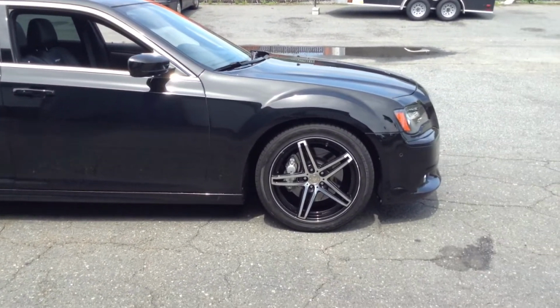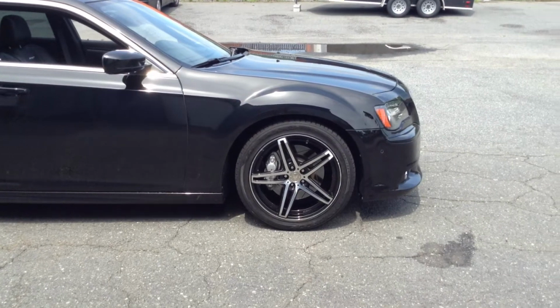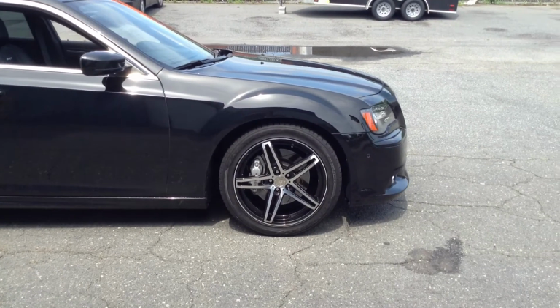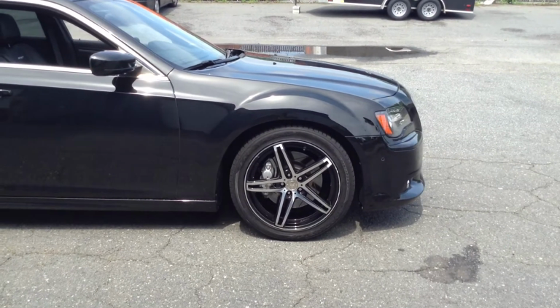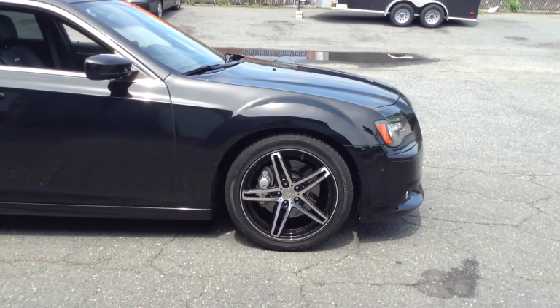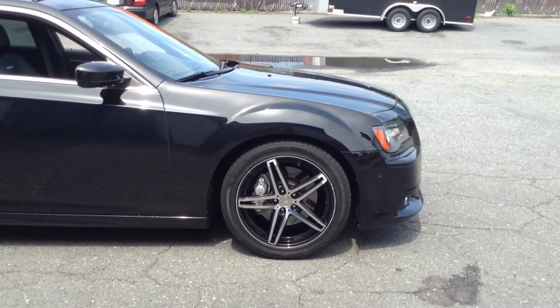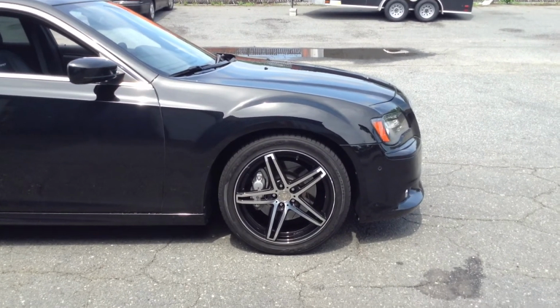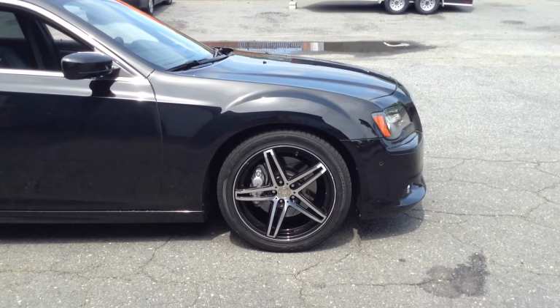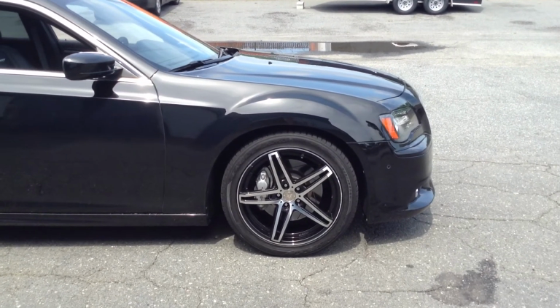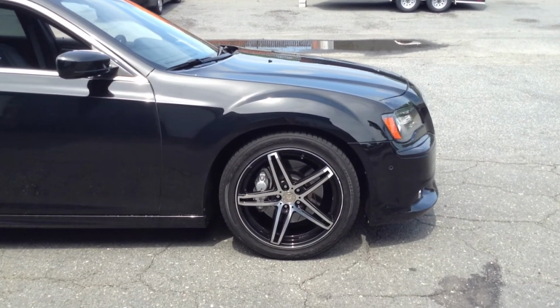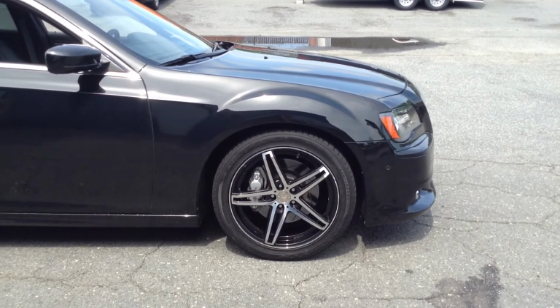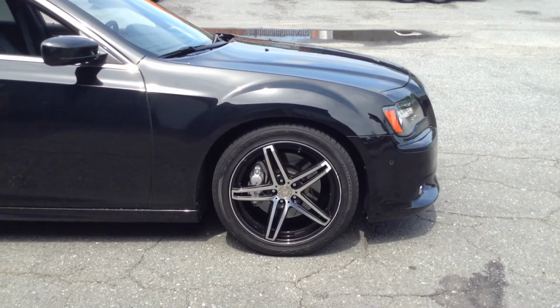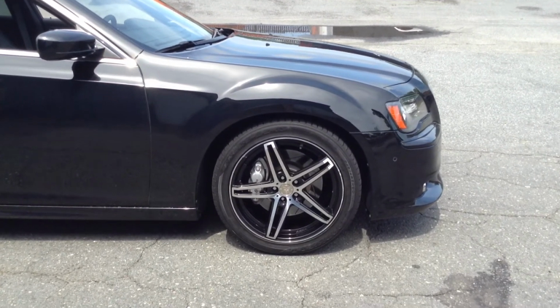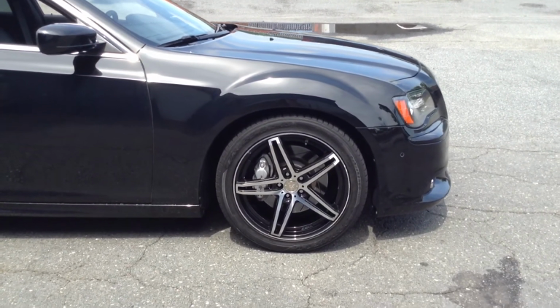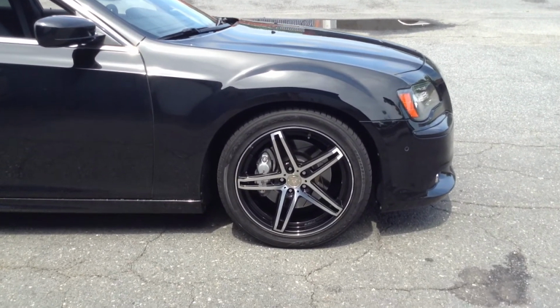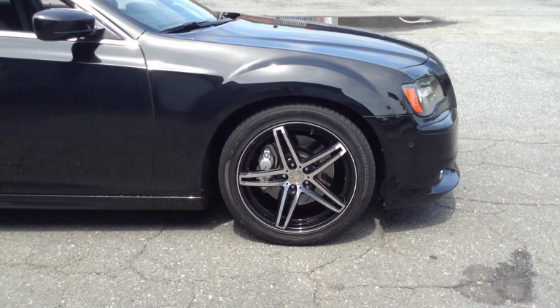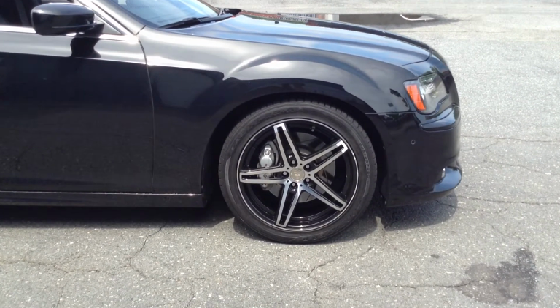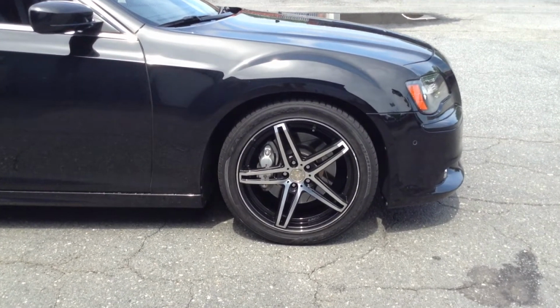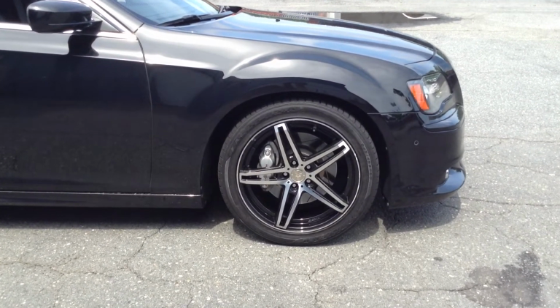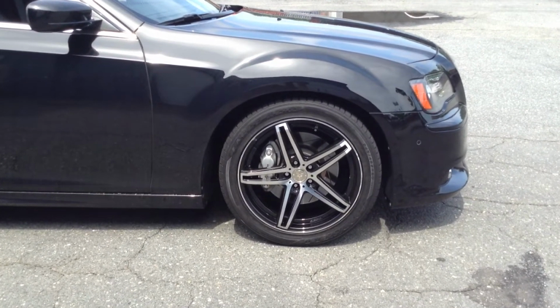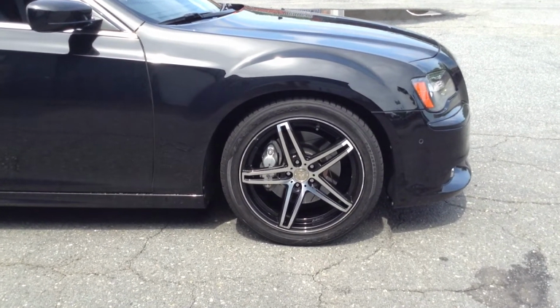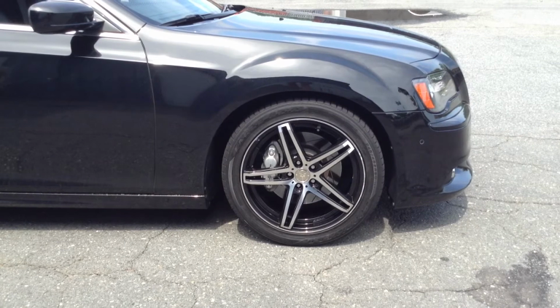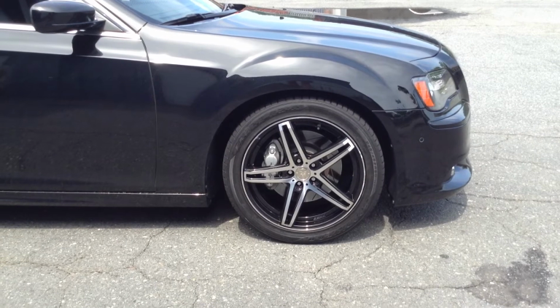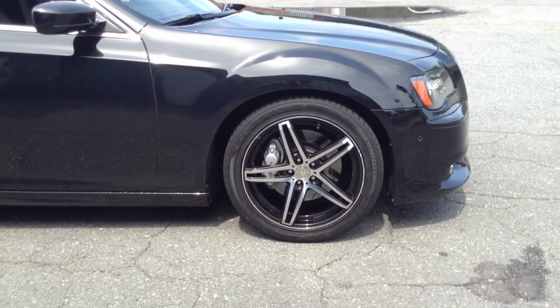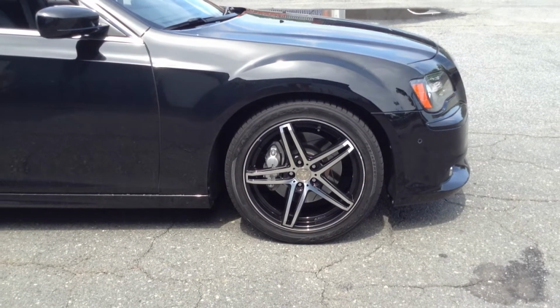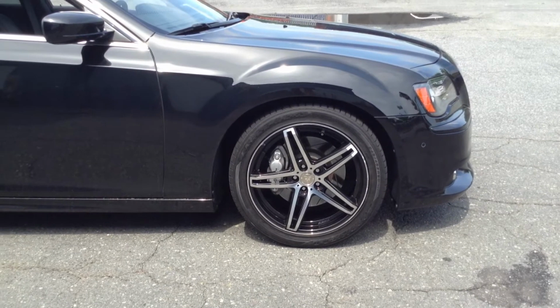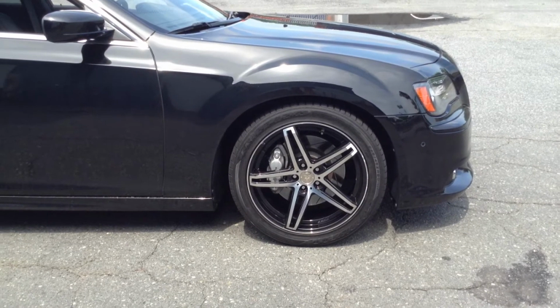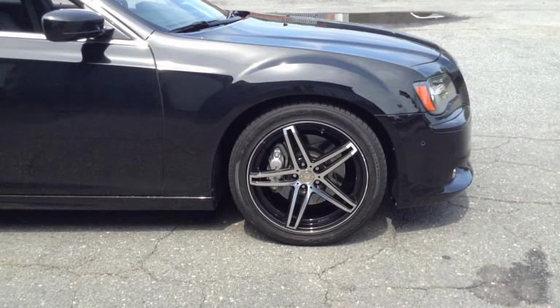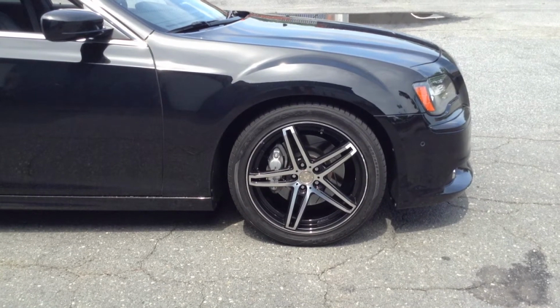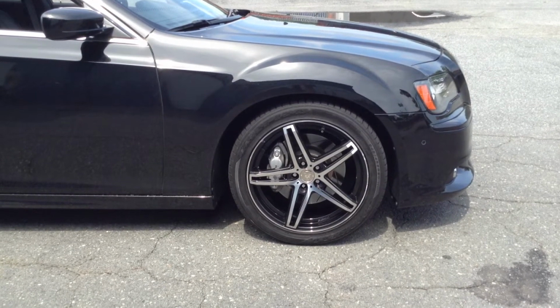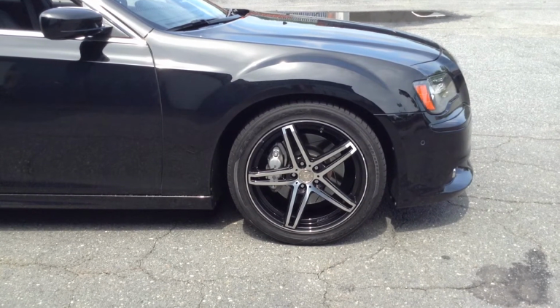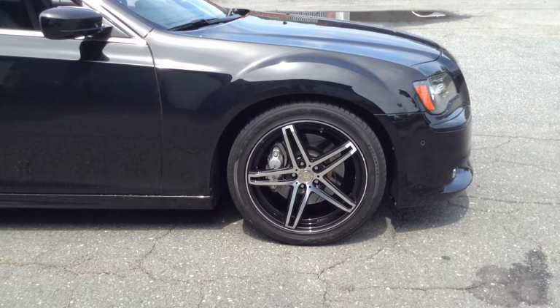Once again, Rimtime of Charlotte rolling out TIS 20-inch wheels on the SRT8 Chrysler.